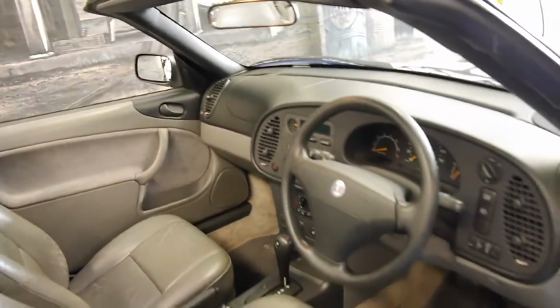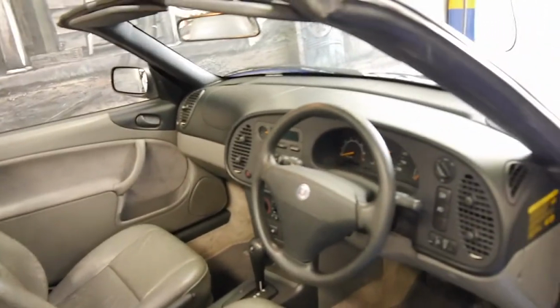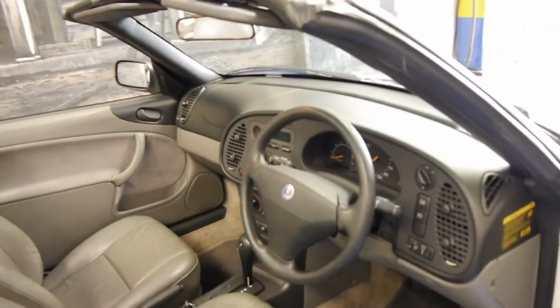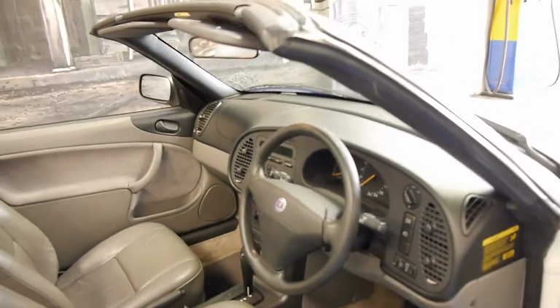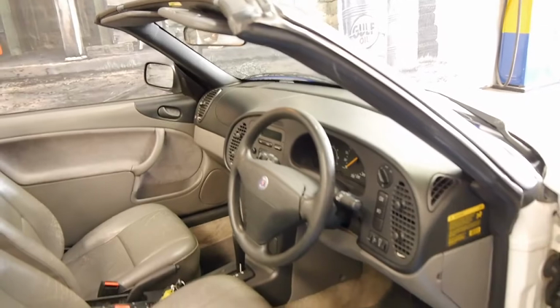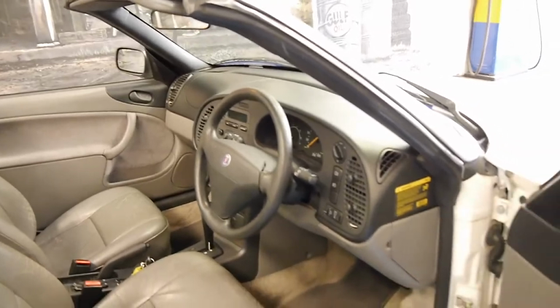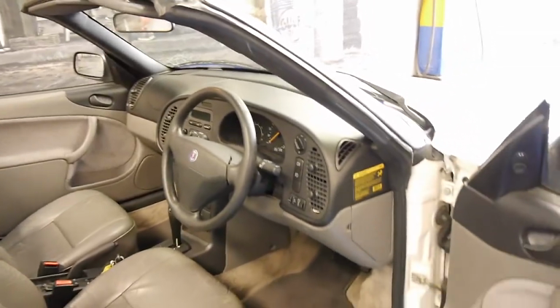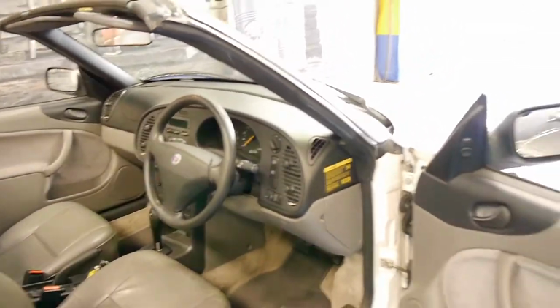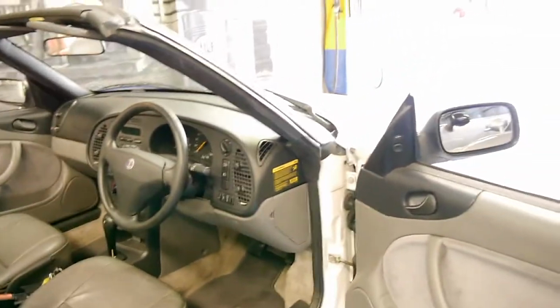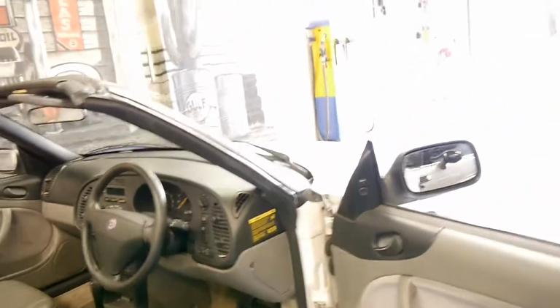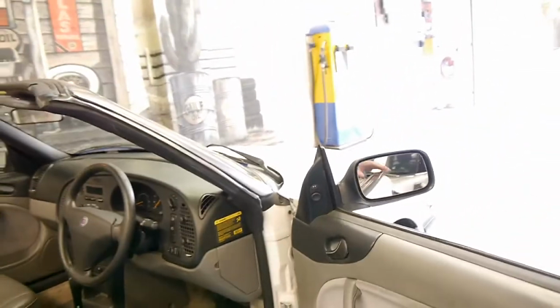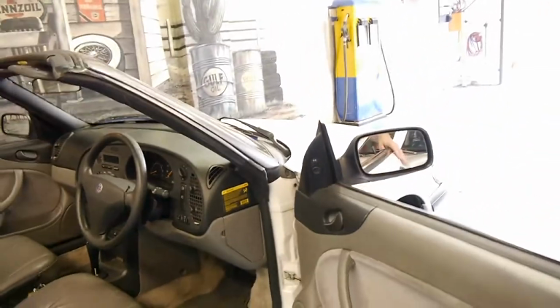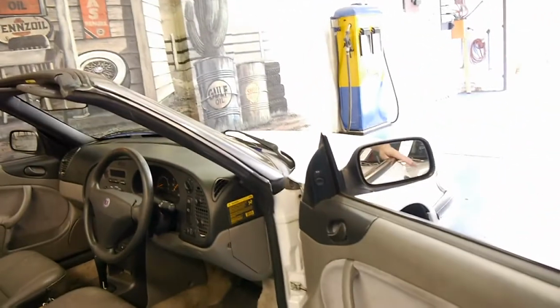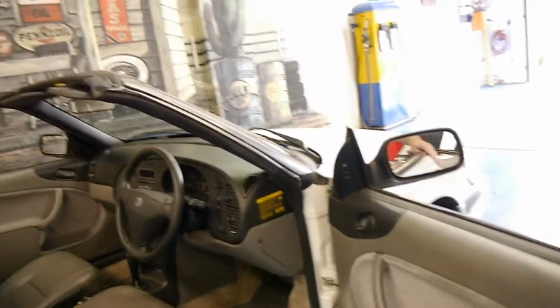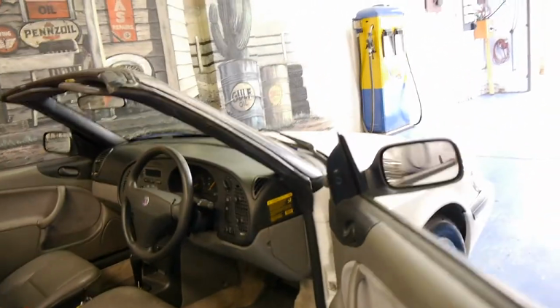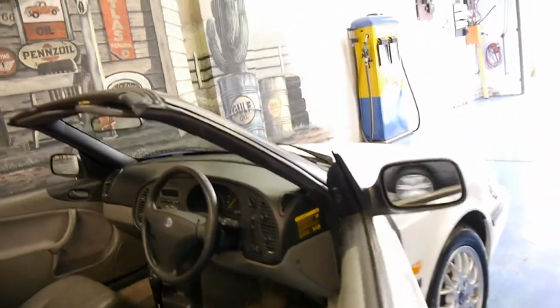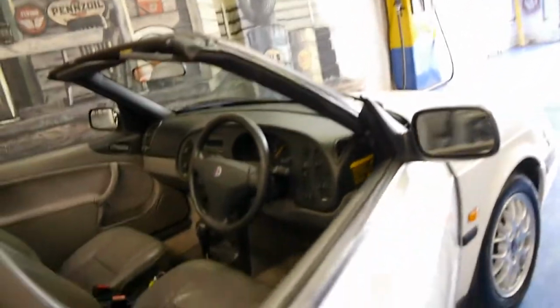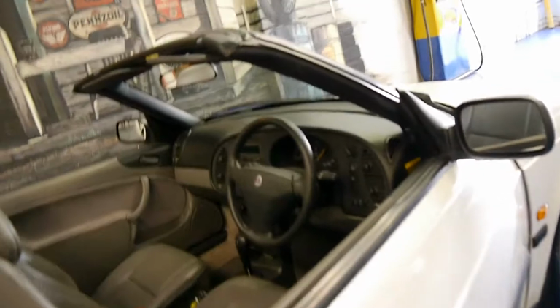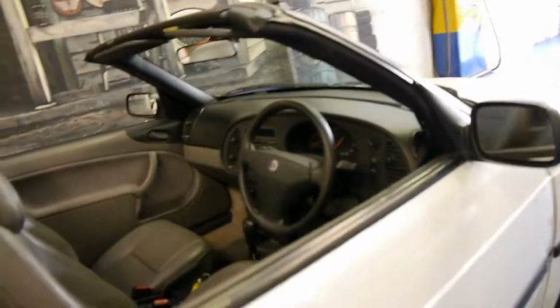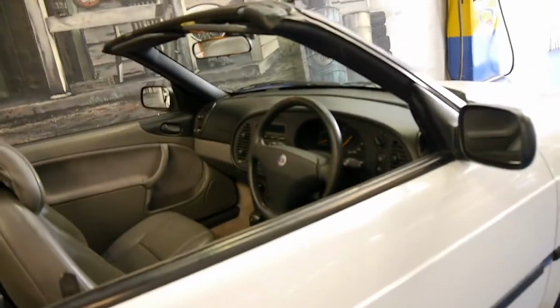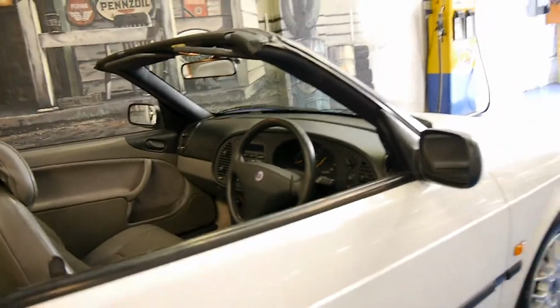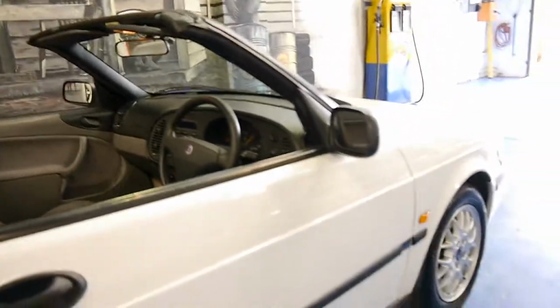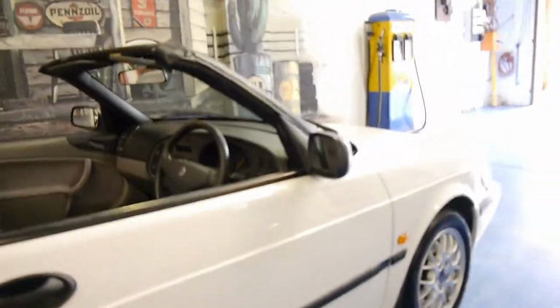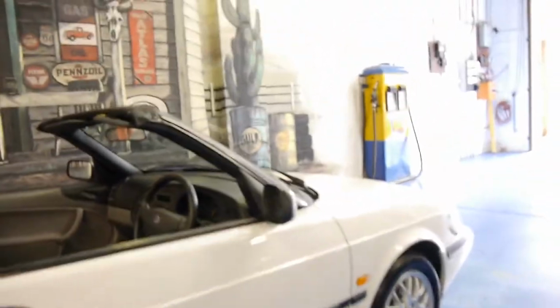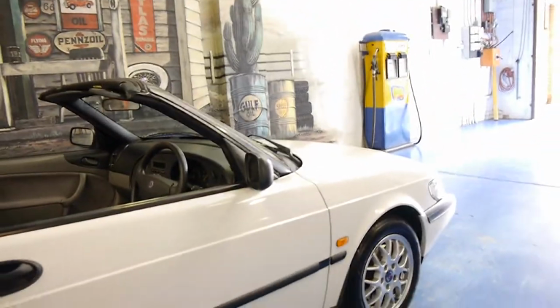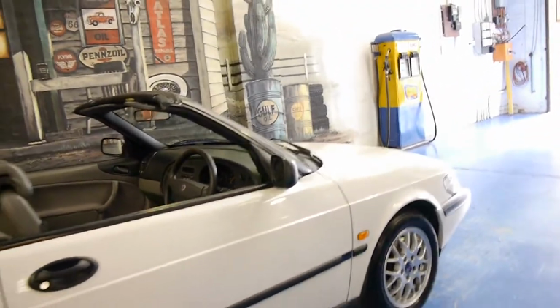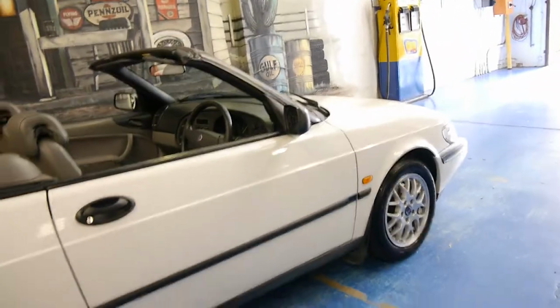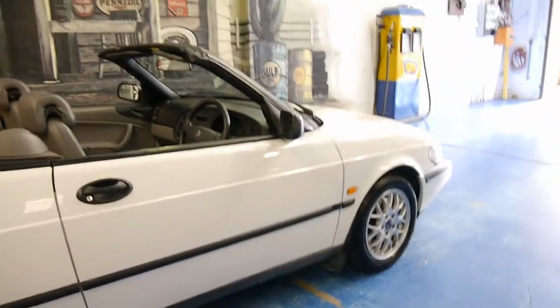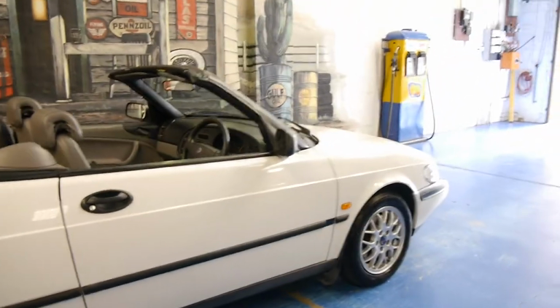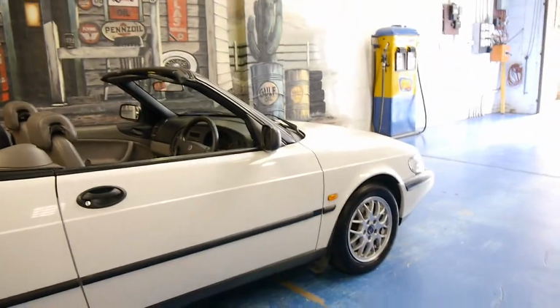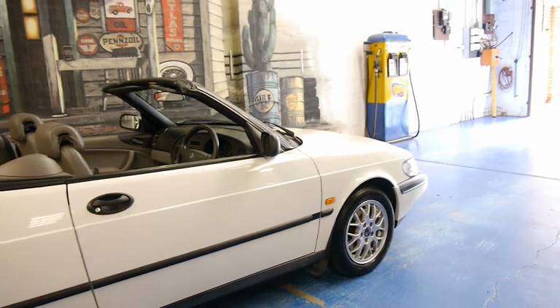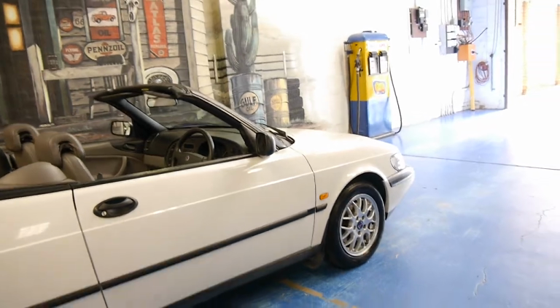The owner traded this car on a 2002 Saab convertible — the last of this shape — and they were so happy with this car they decided to stick with this shape and just buy the slightly newer 9.3.